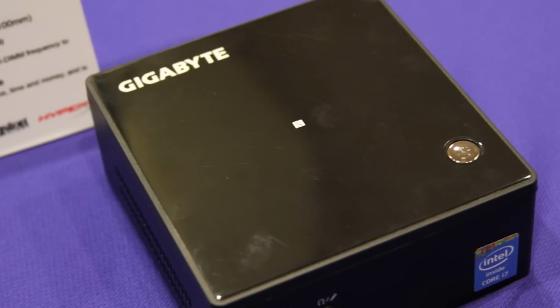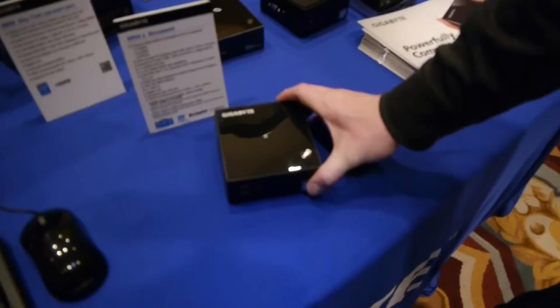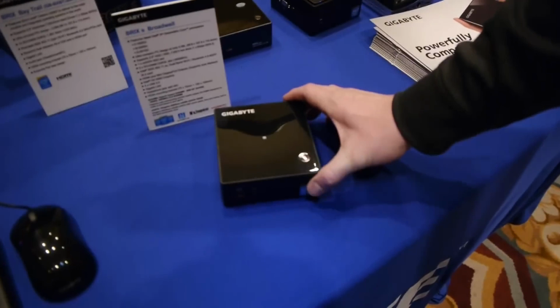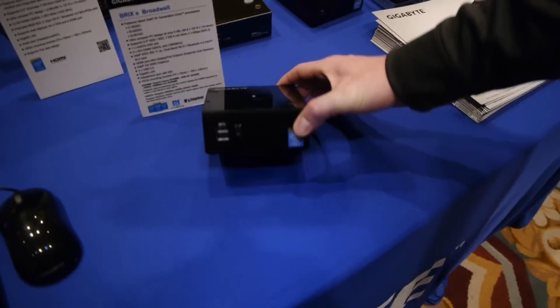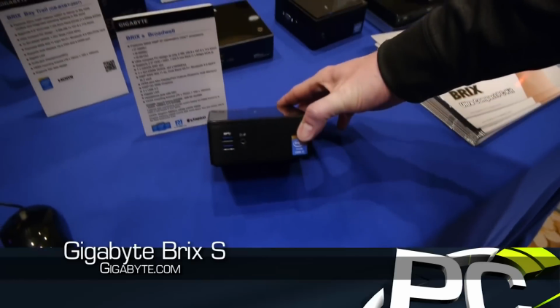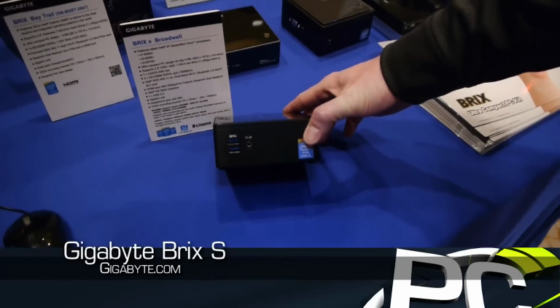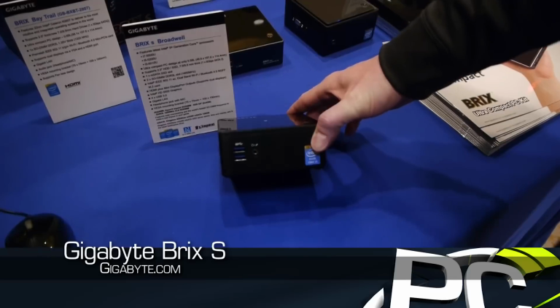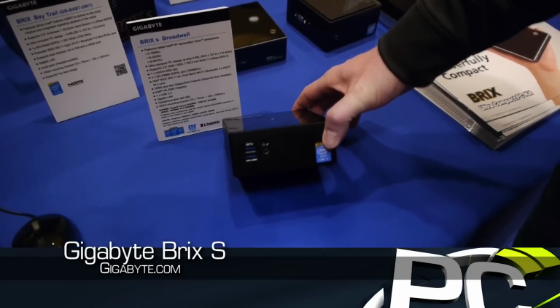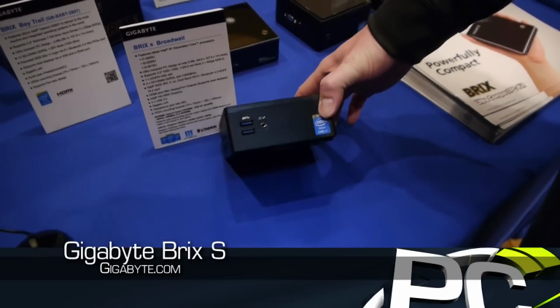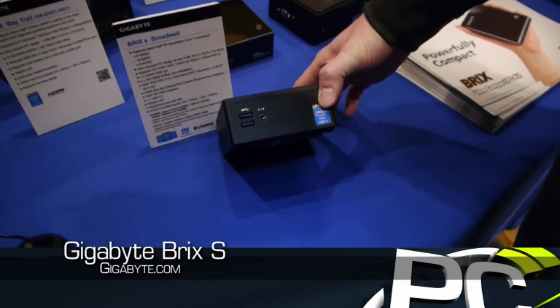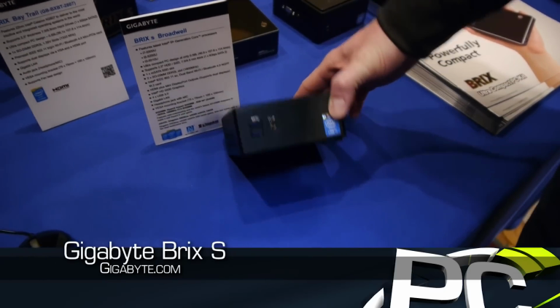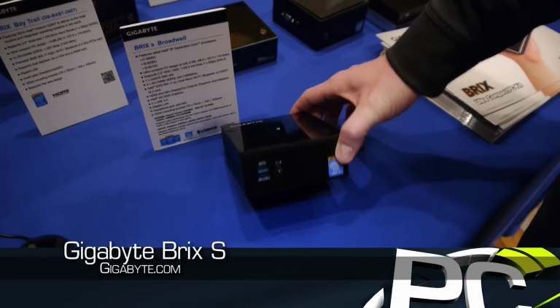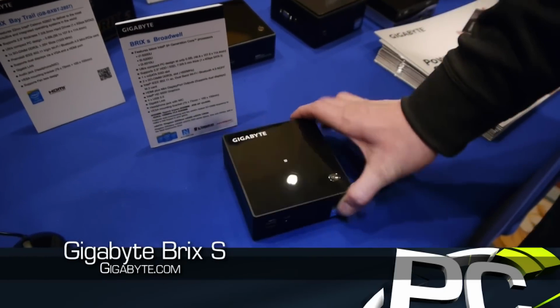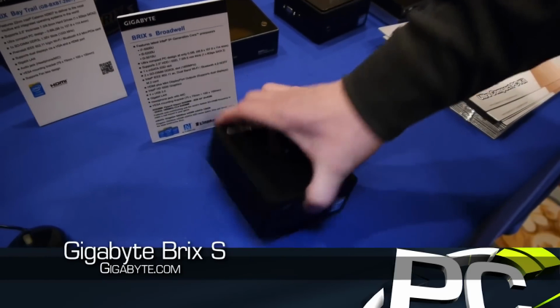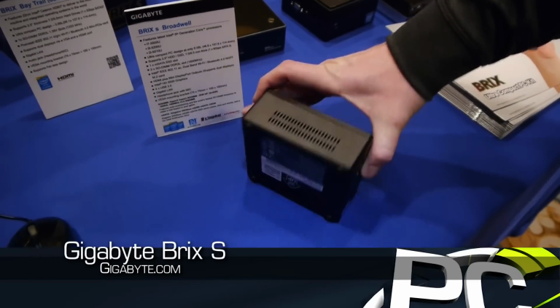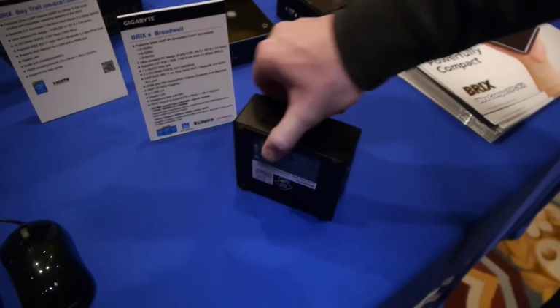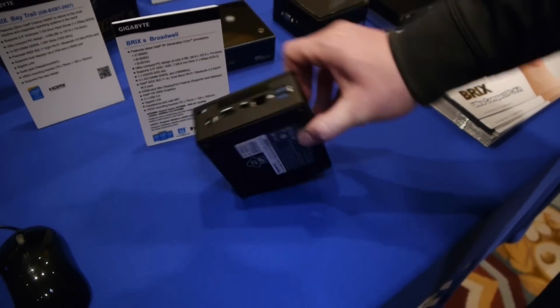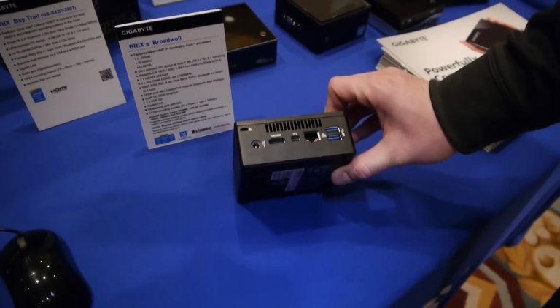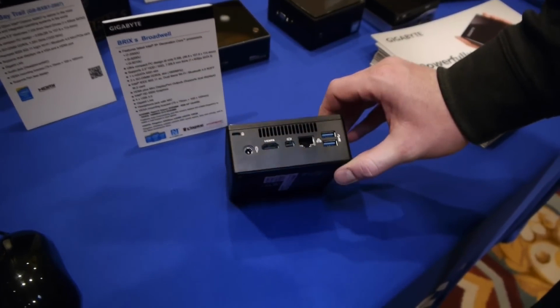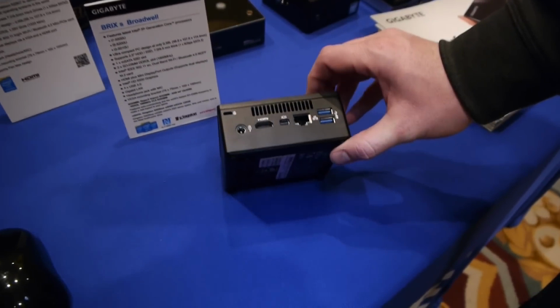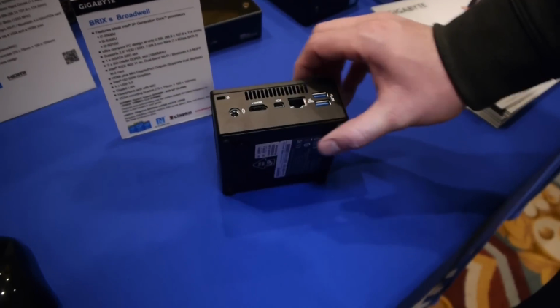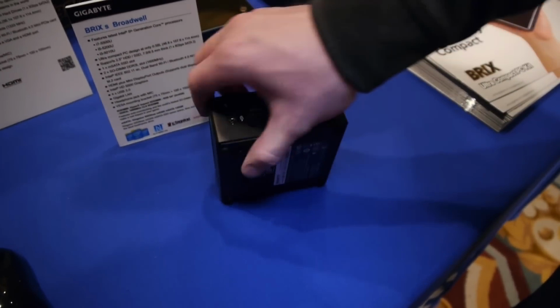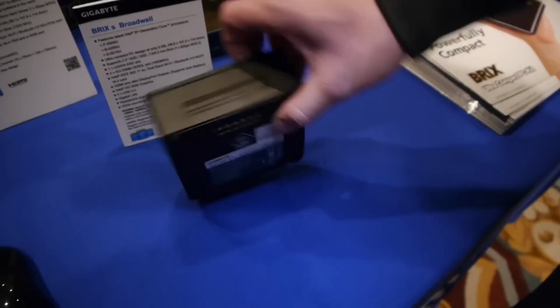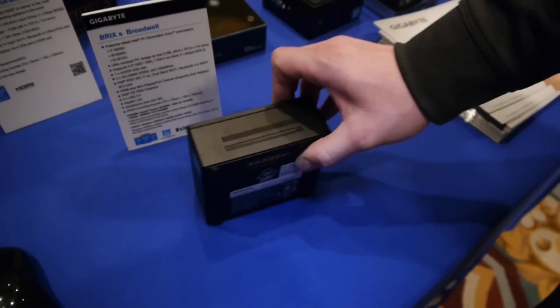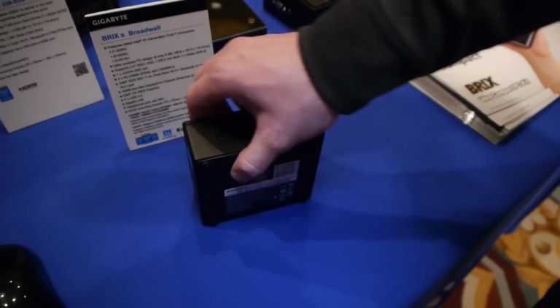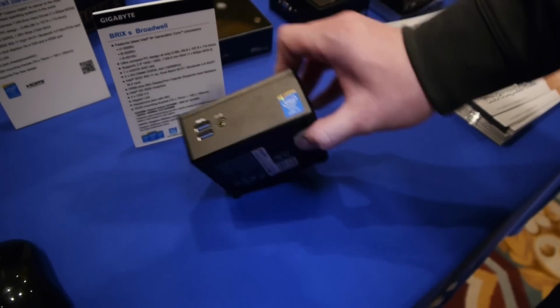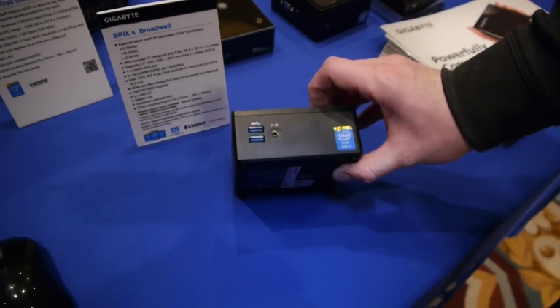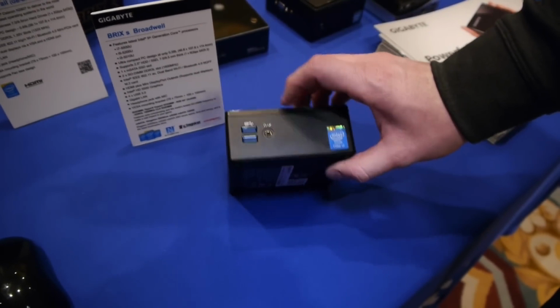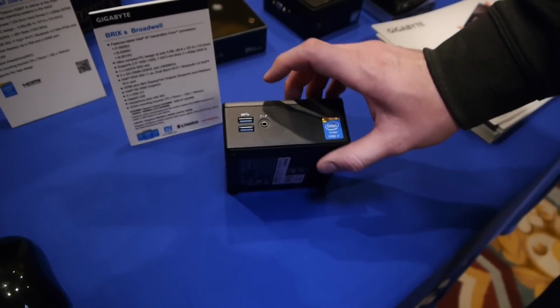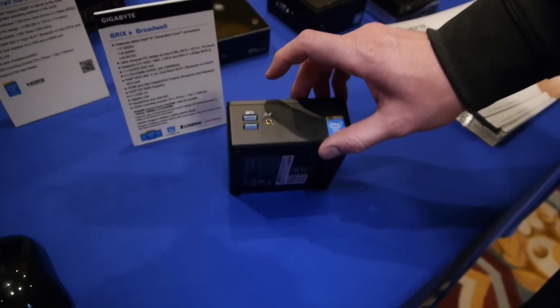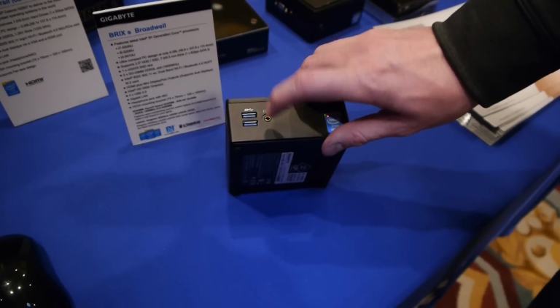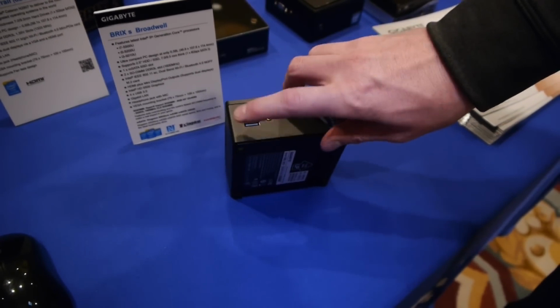Here we have the BRIX S, which actually stands for hard drive — you can actually add an extended hard drive to it. This is a little bit larger than the standard one. It has the new Broadwell U processor in it from Intel, but it still has a lot of the same features.